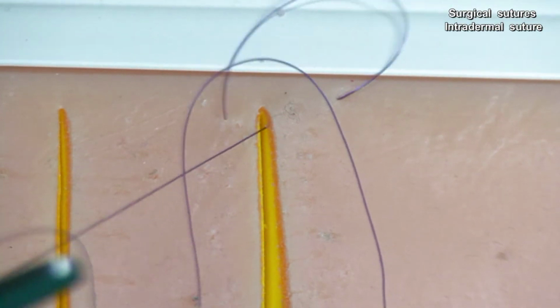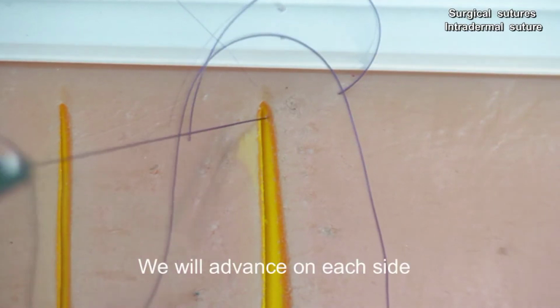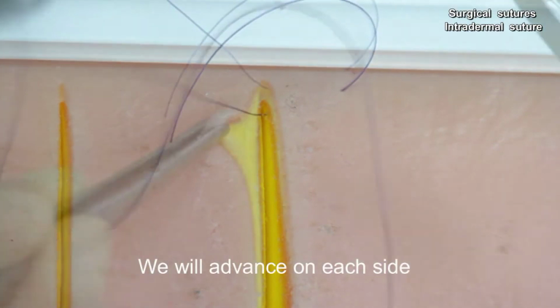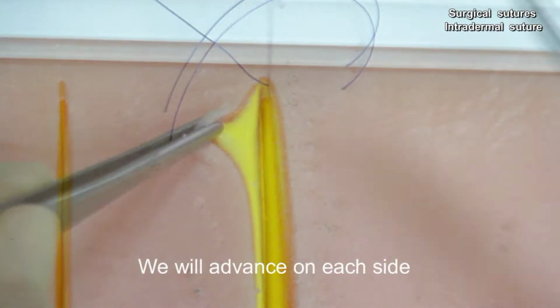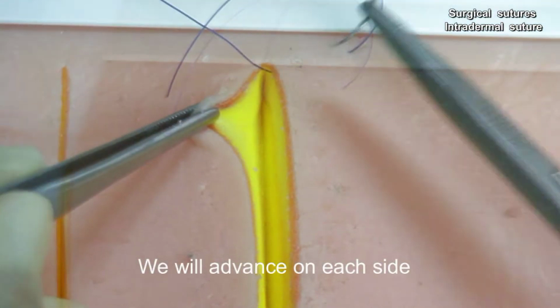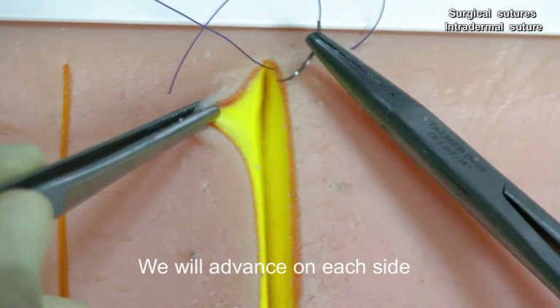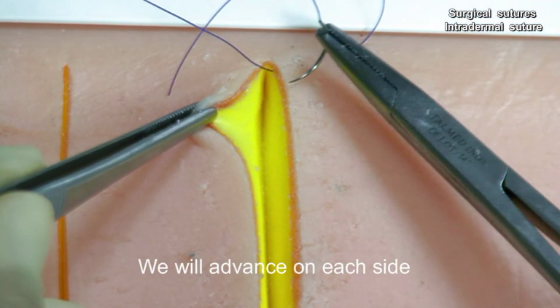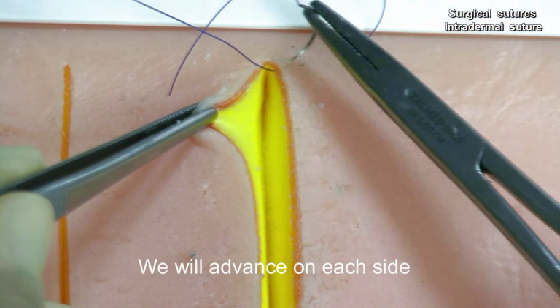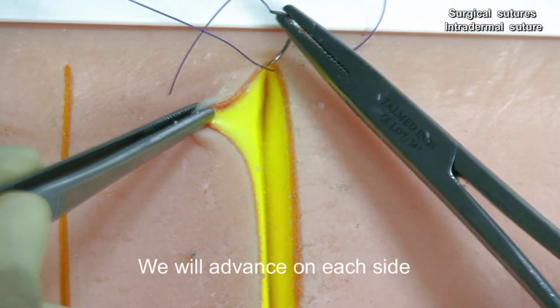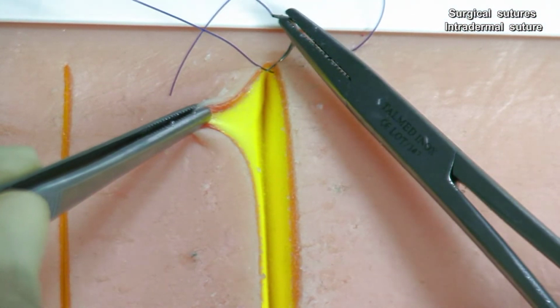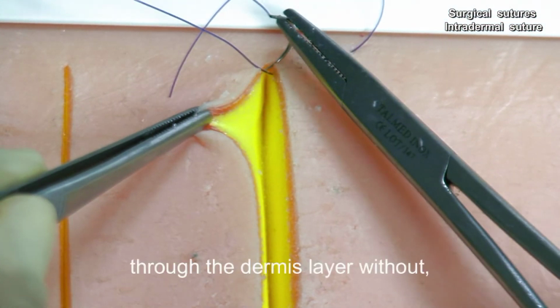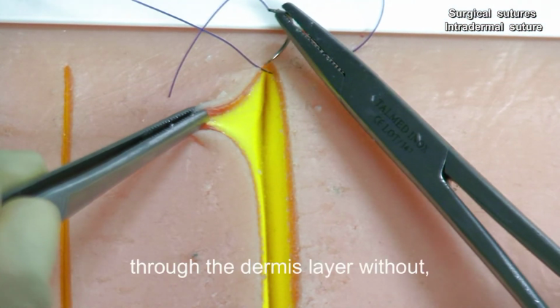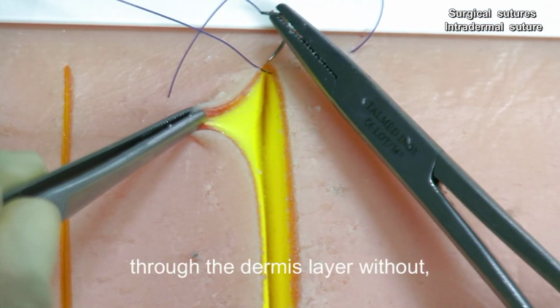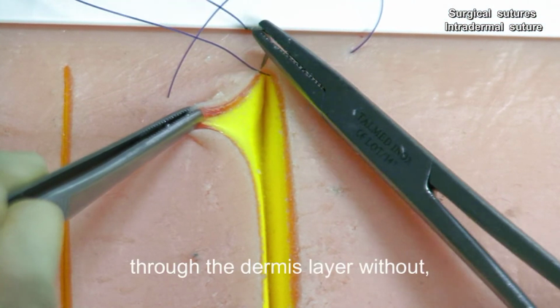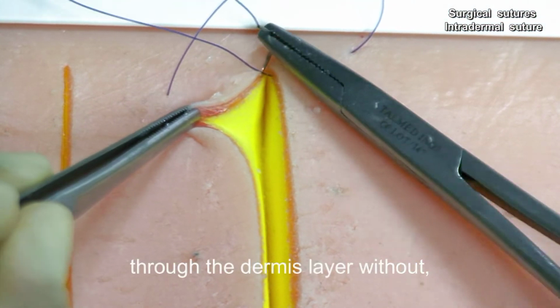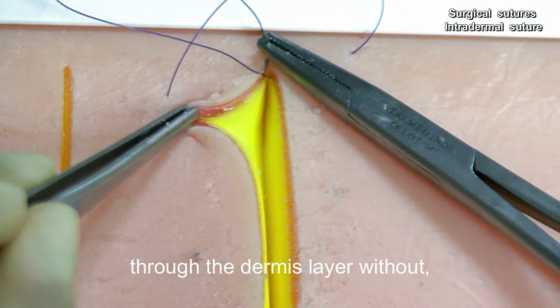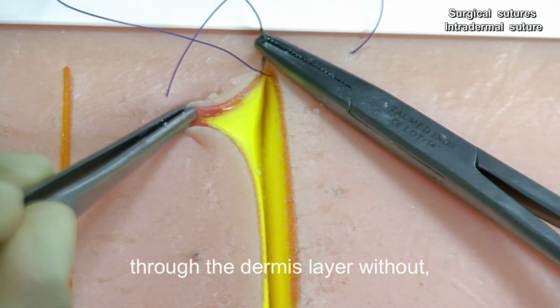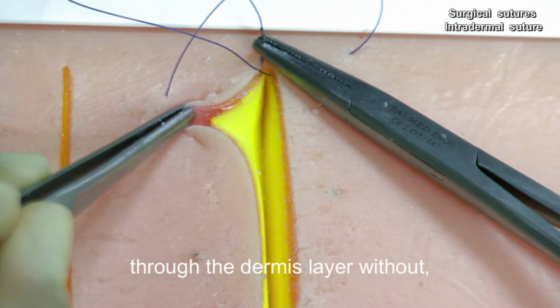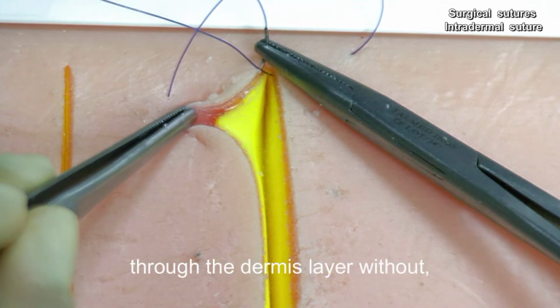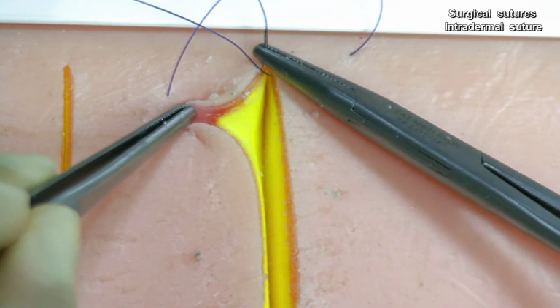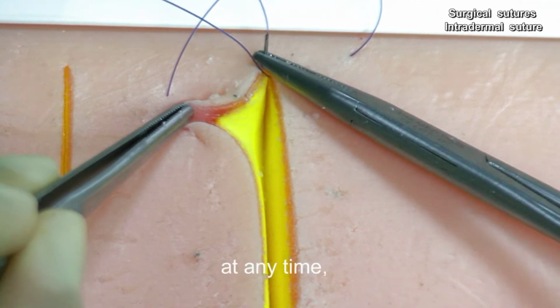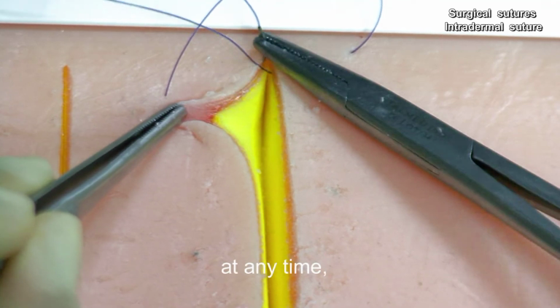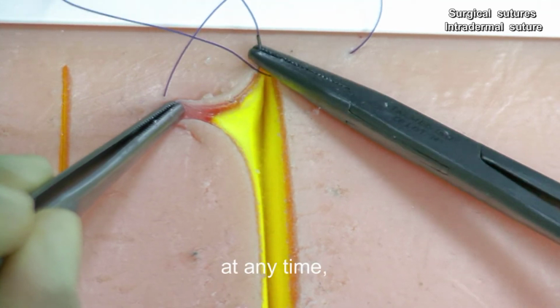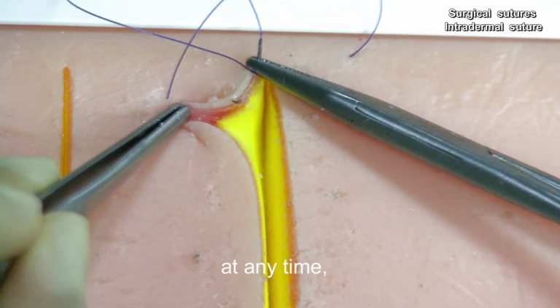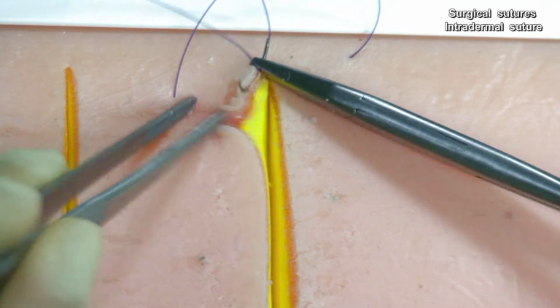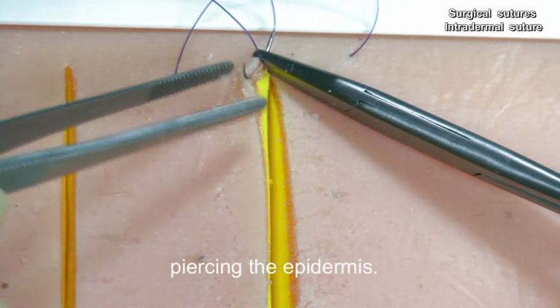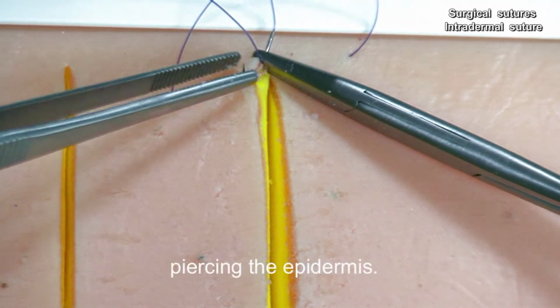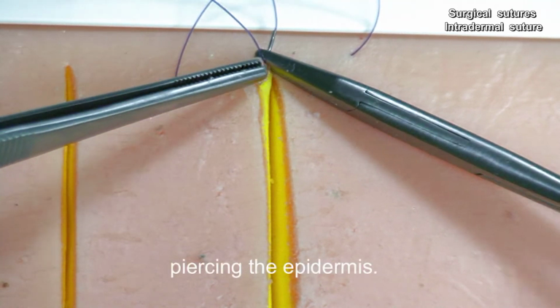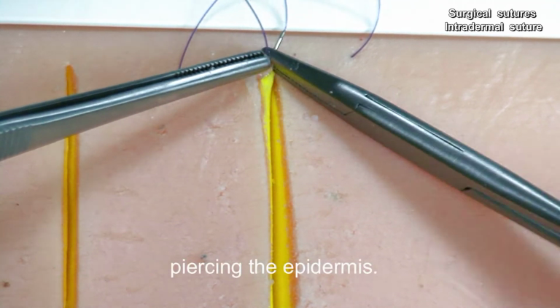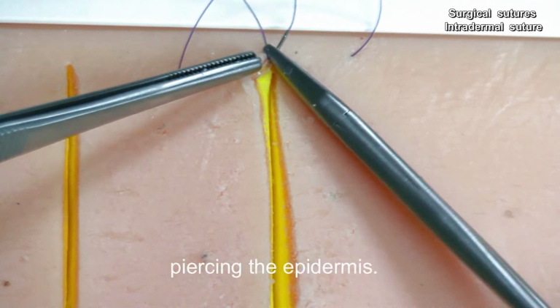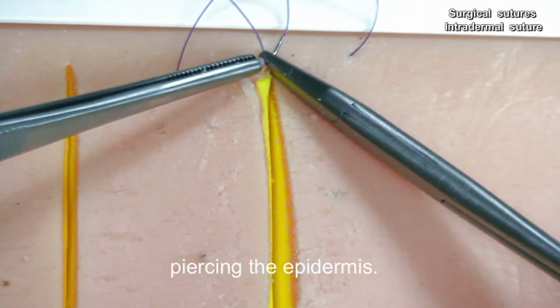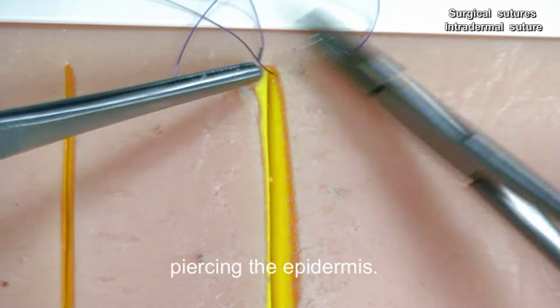We will advance on each side through the dermis layer without, at any time, piercing the epidermis.